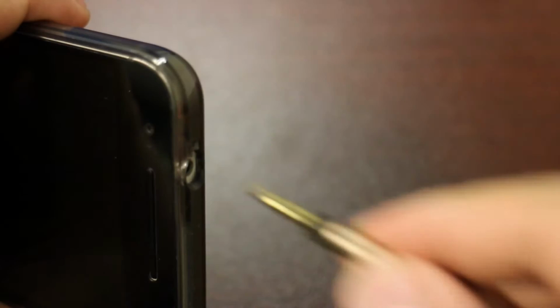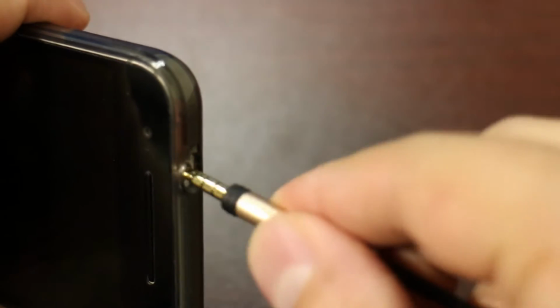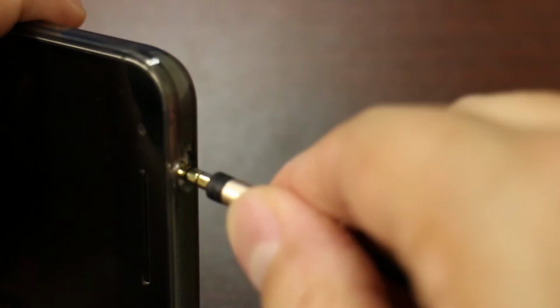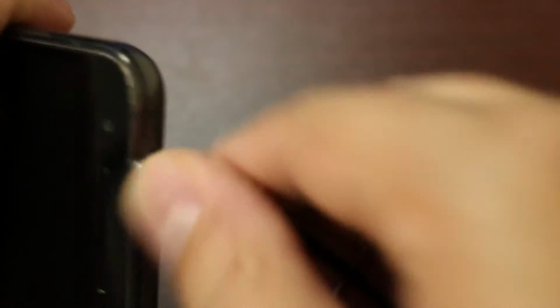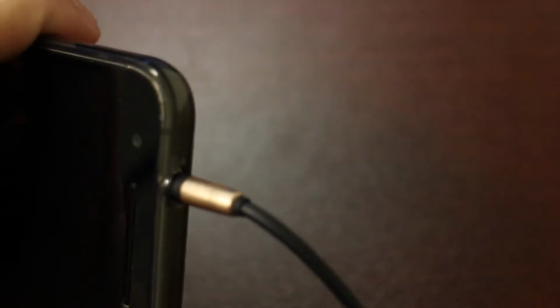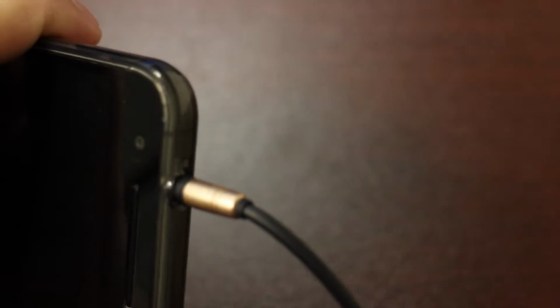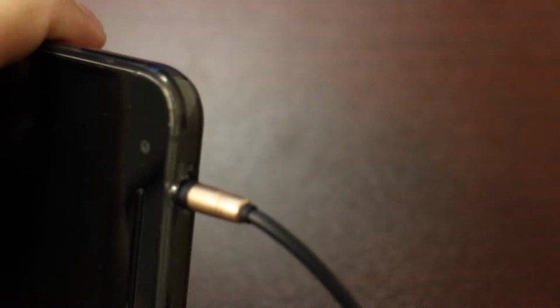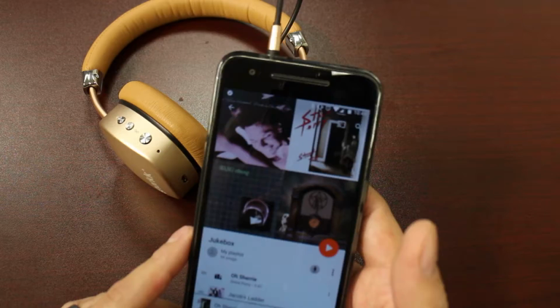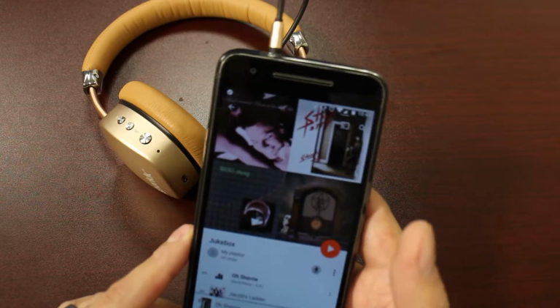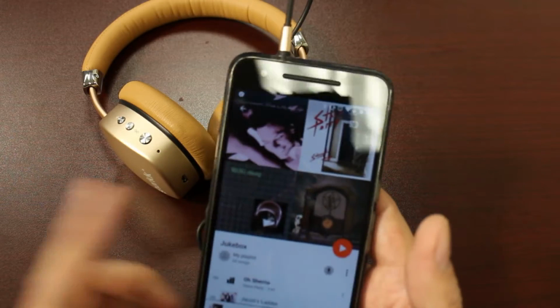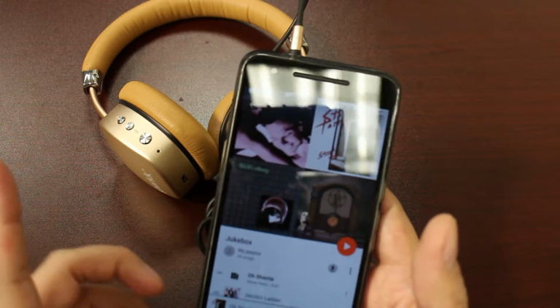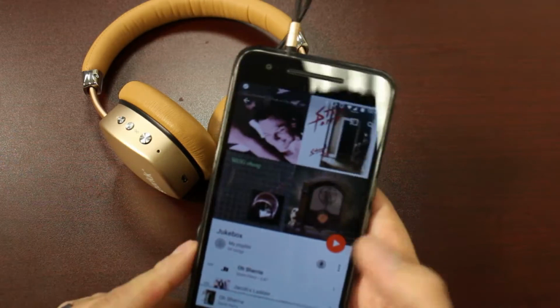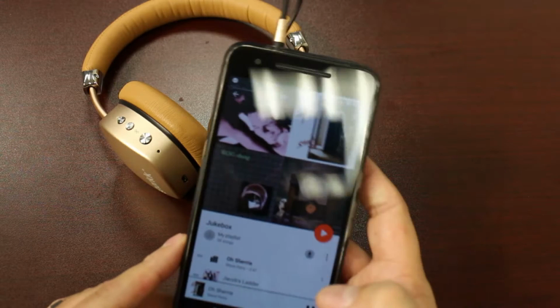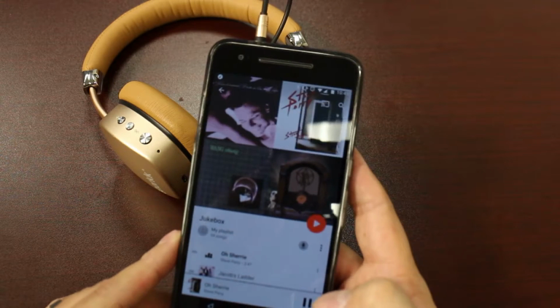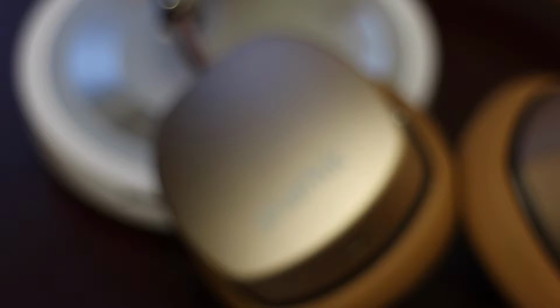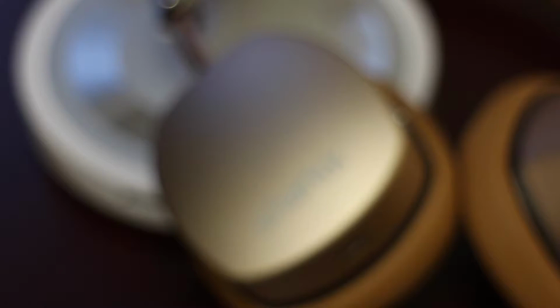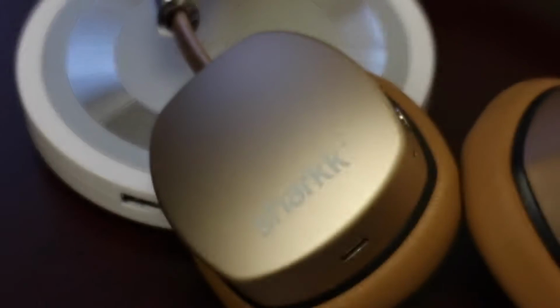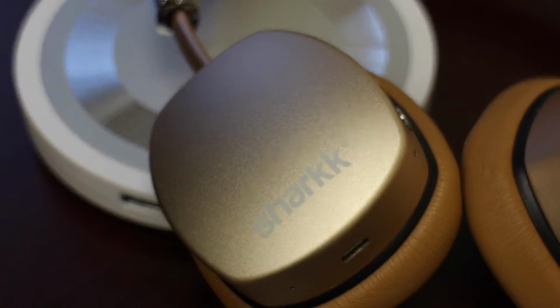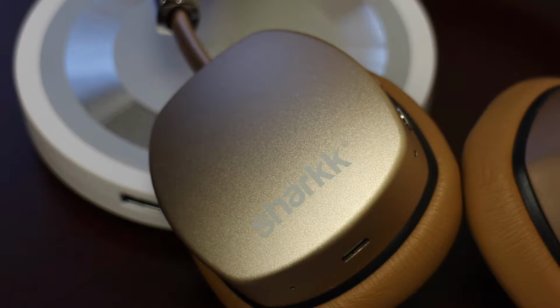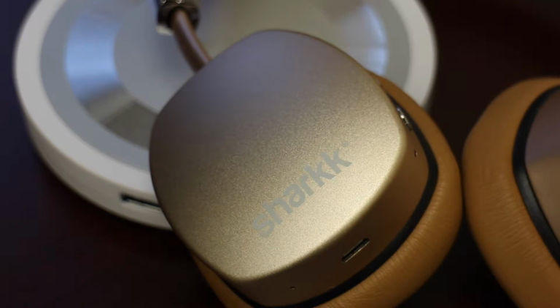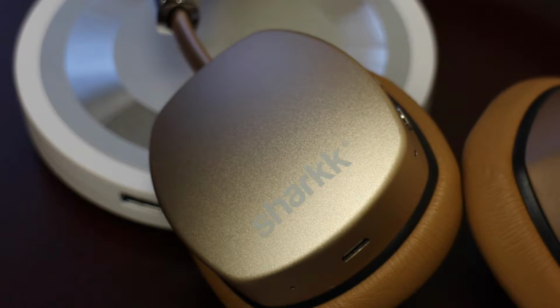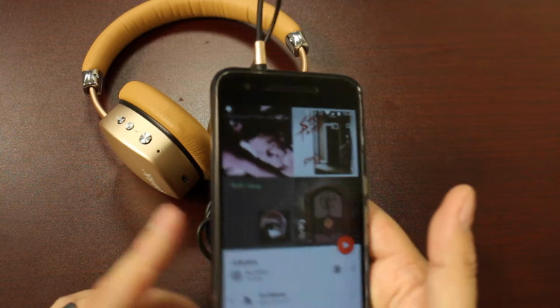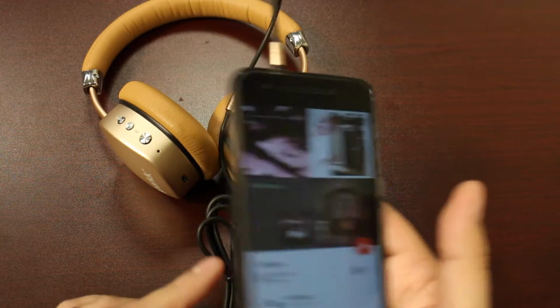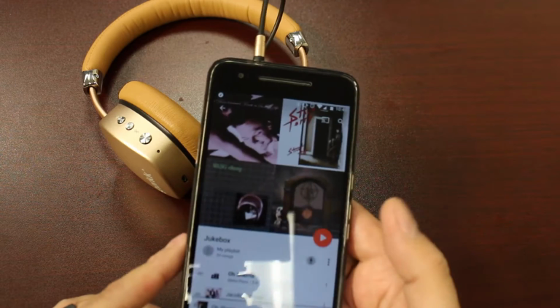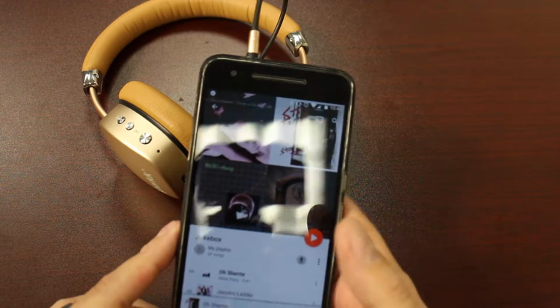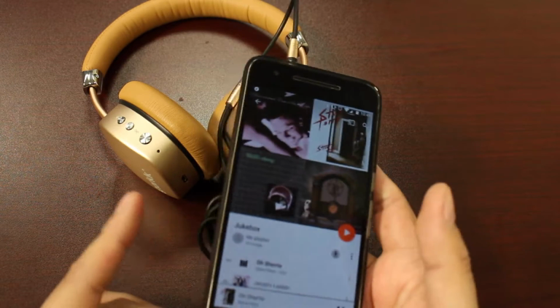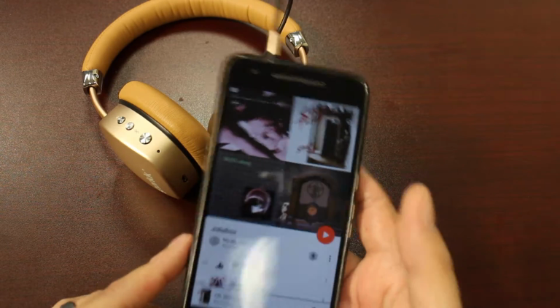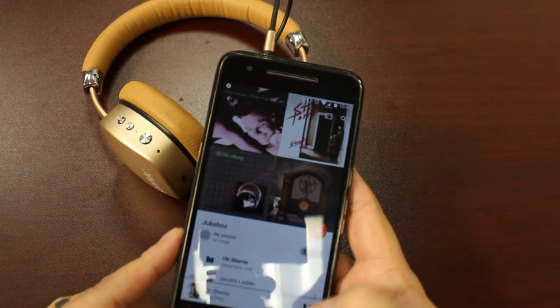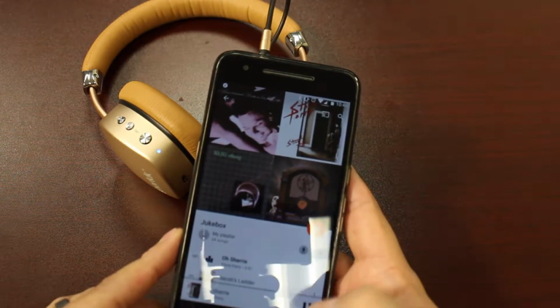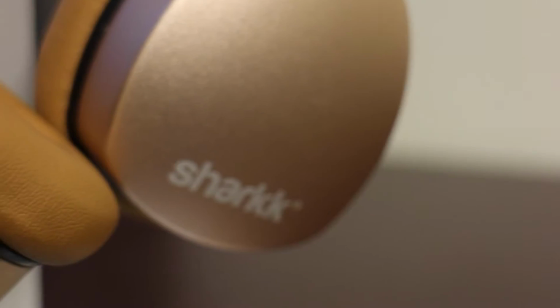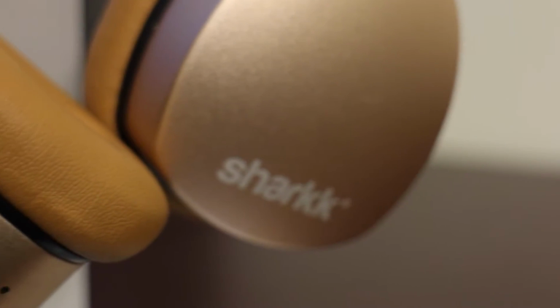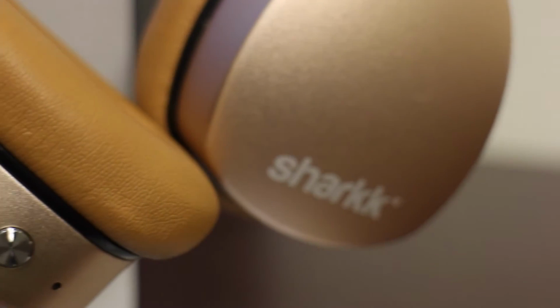You don't have to be connected via Bluetooth. As you can see, we're not connected via Bluetooth at all — it's not paired to my phone in any way, shape, or form — but we can play music through the headset. So it's great if you're a purist and want that straight wired connection, or if you have a device that doesn't have Bluetooth, it just makes things a lot easier.